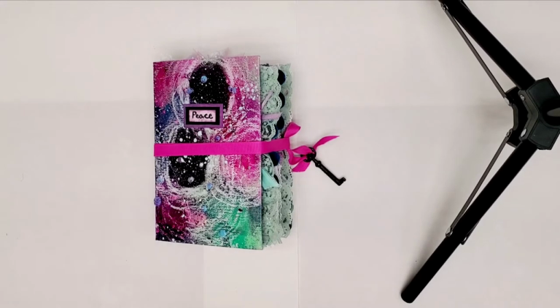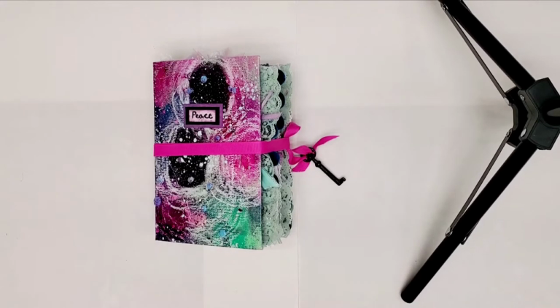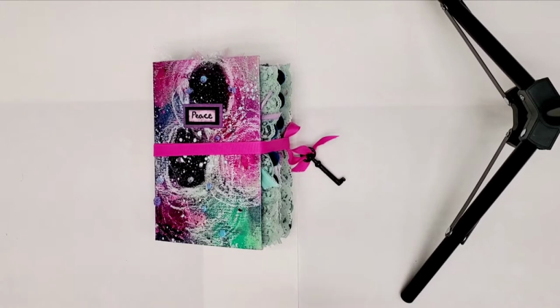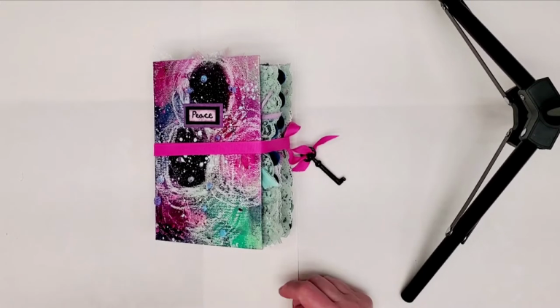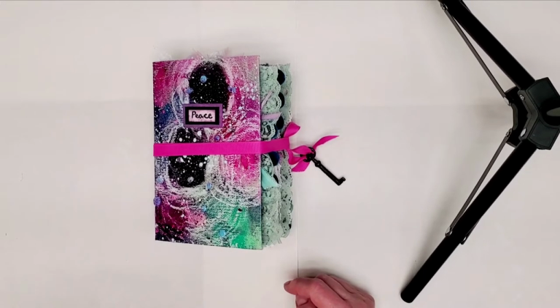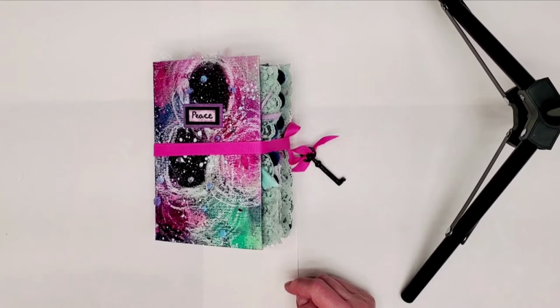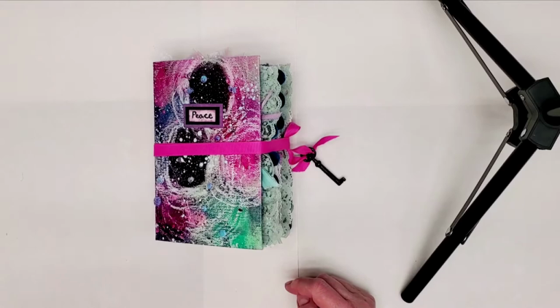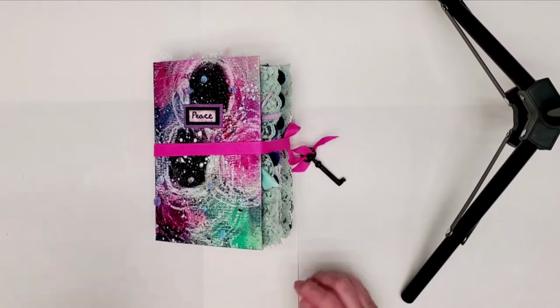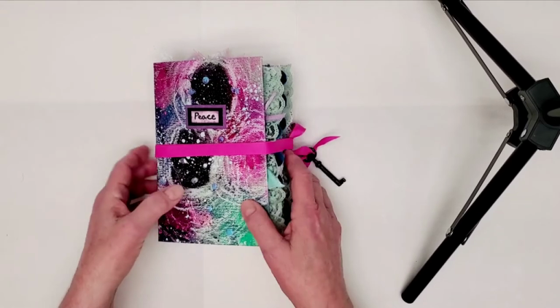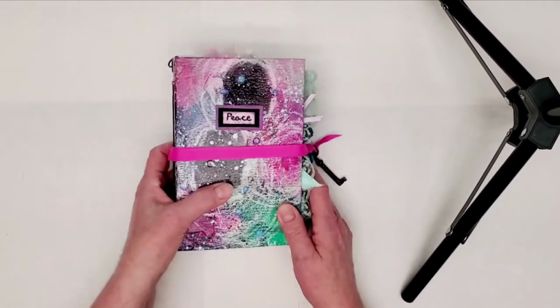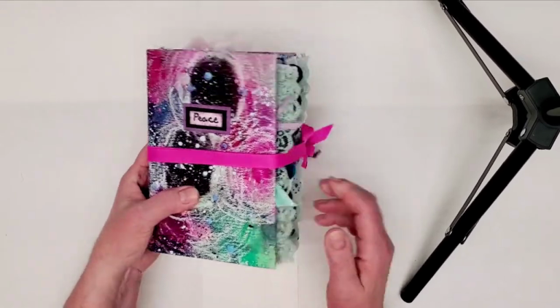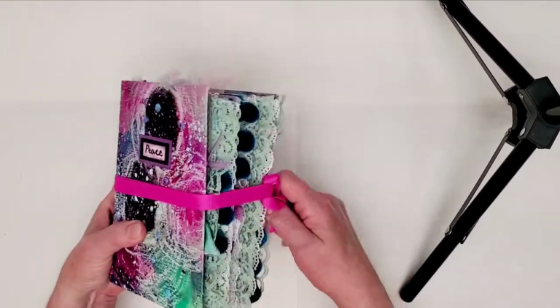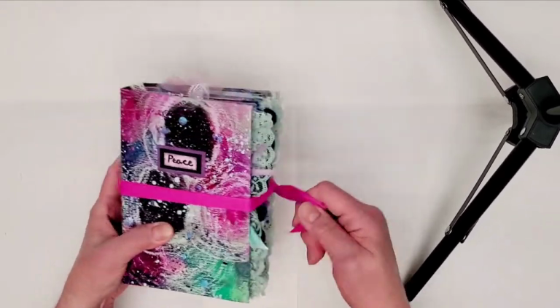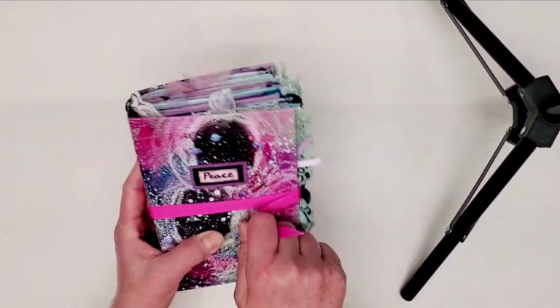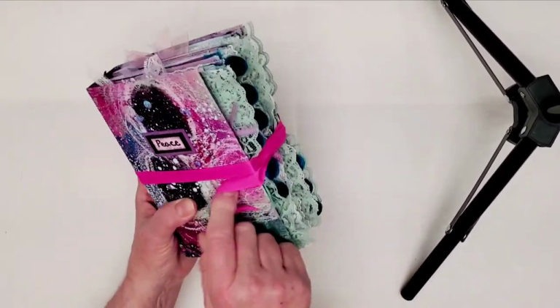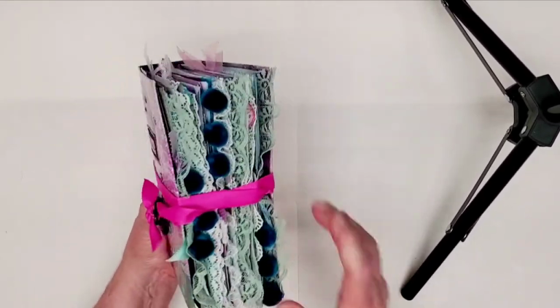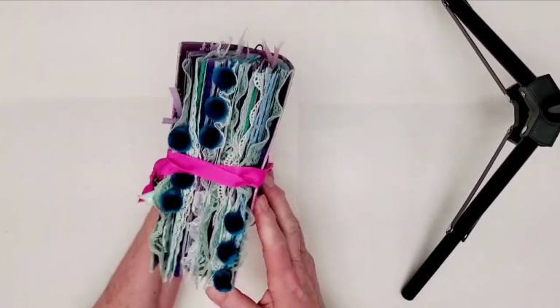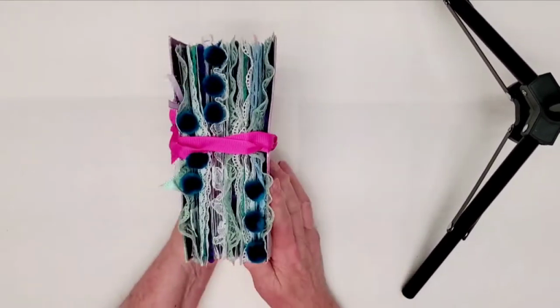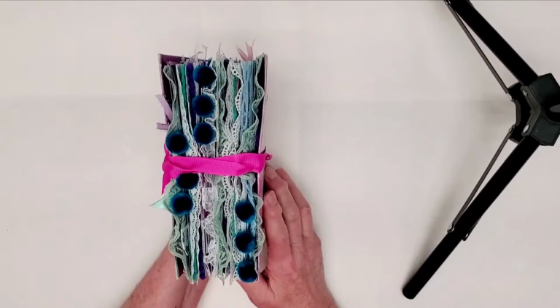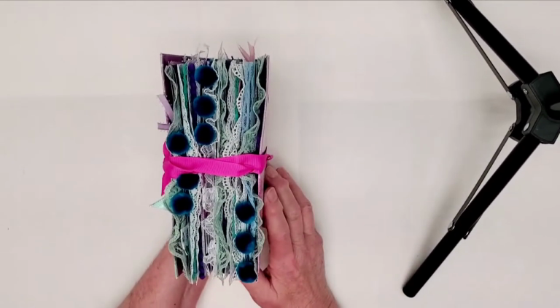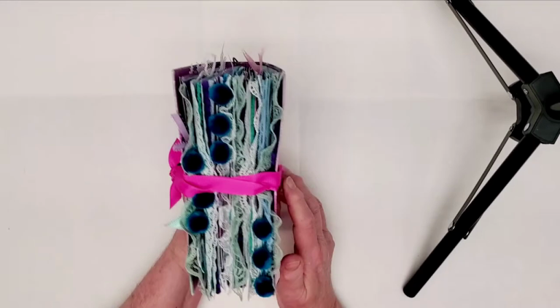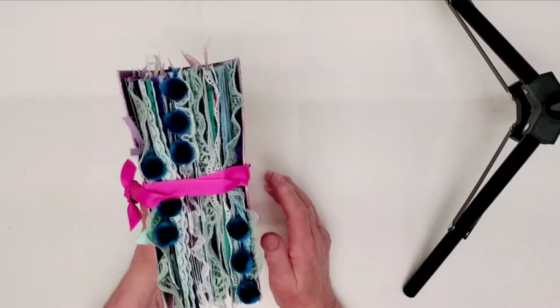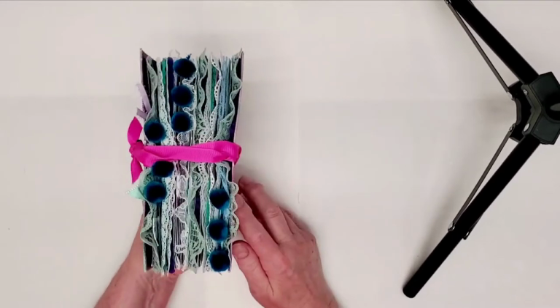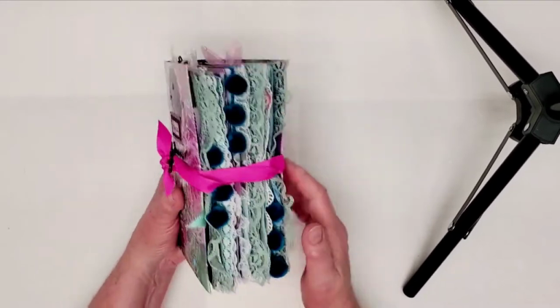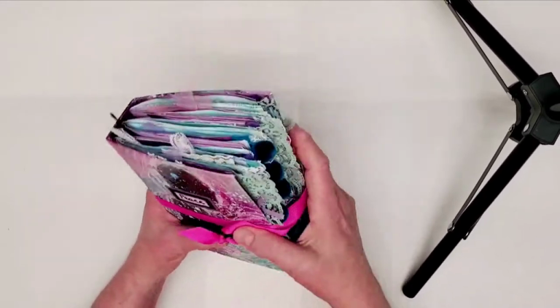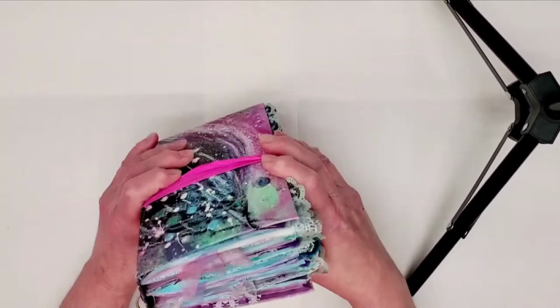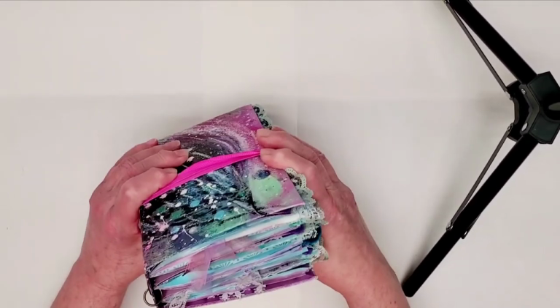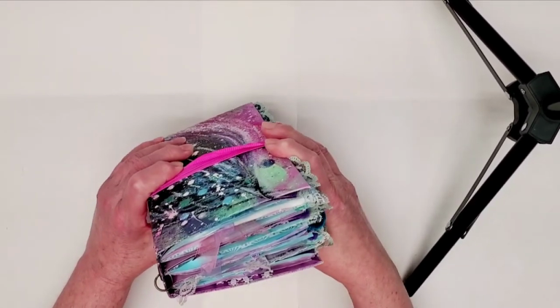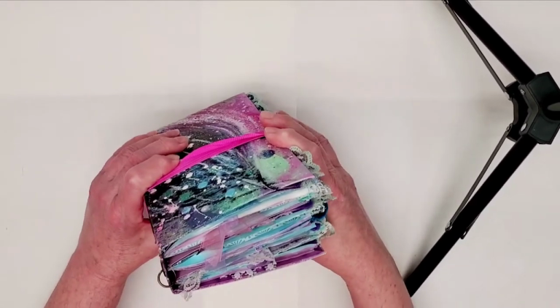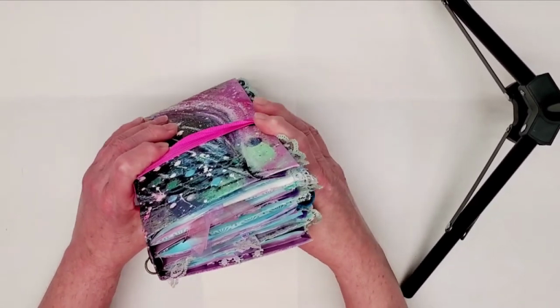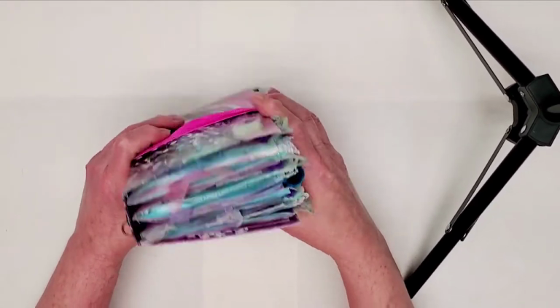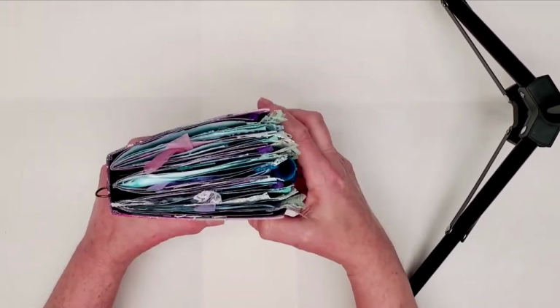Today I'm going to show you my peace junk journal, and it has gotten so fat that I had to take out some ephemera yesterday.